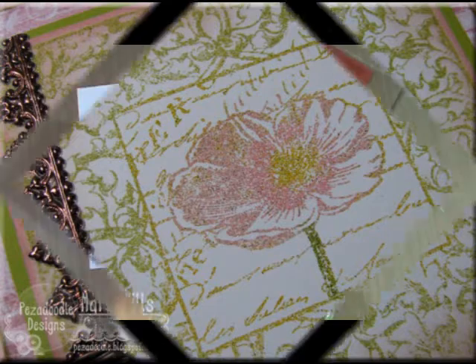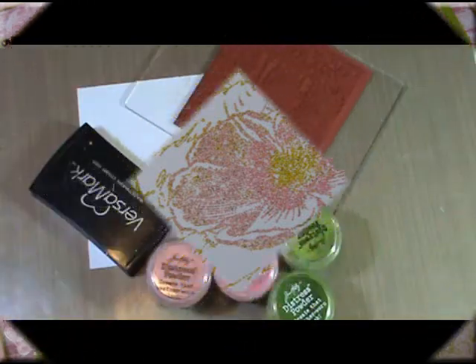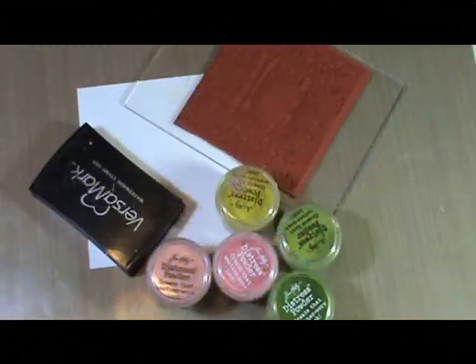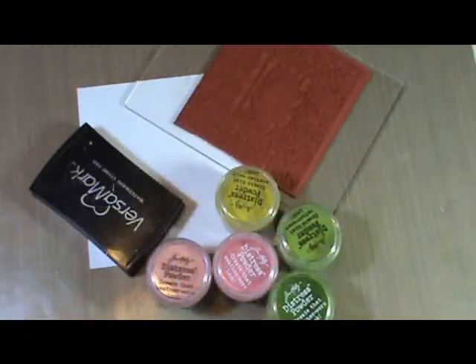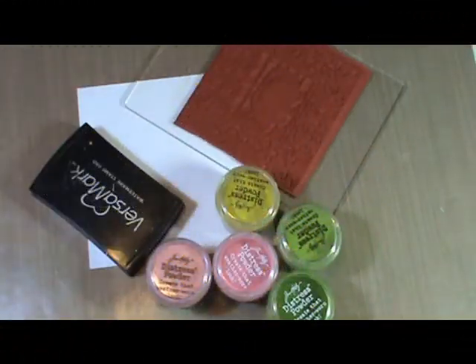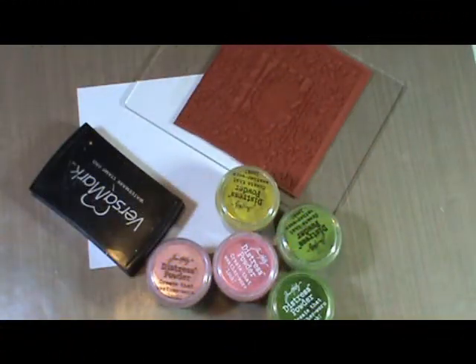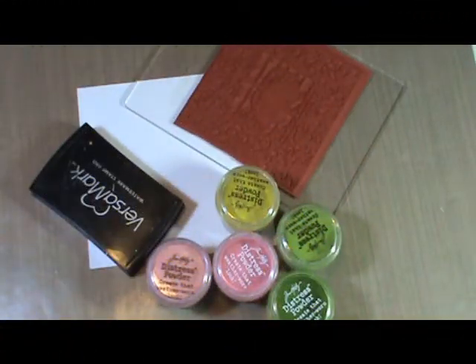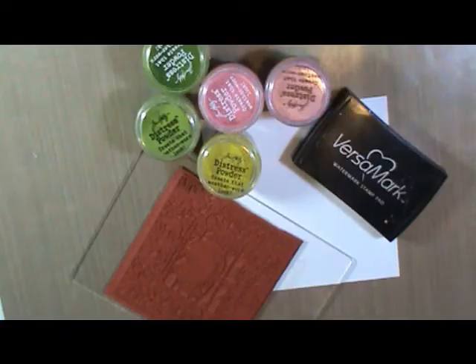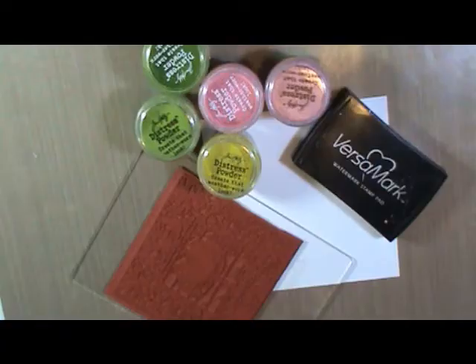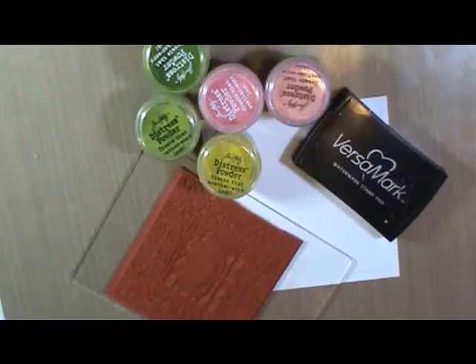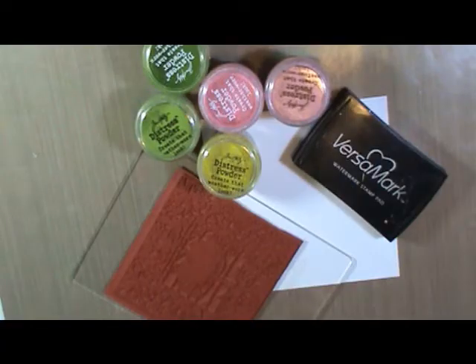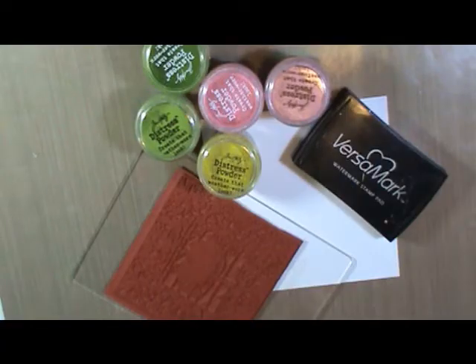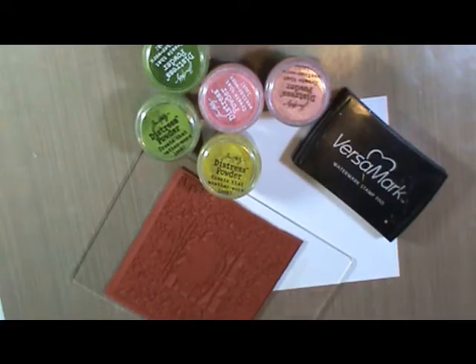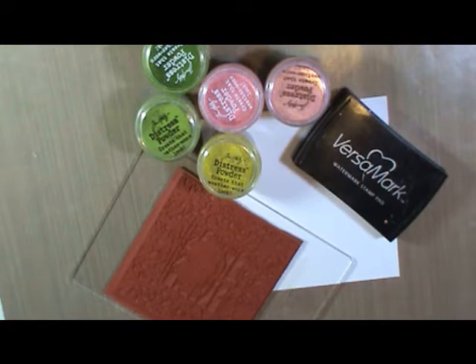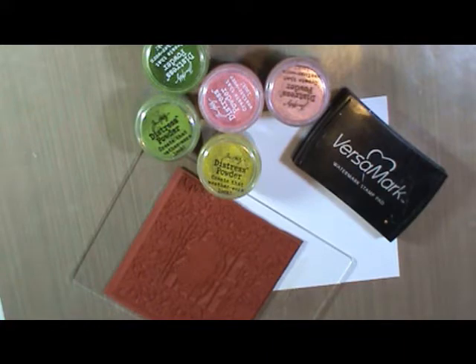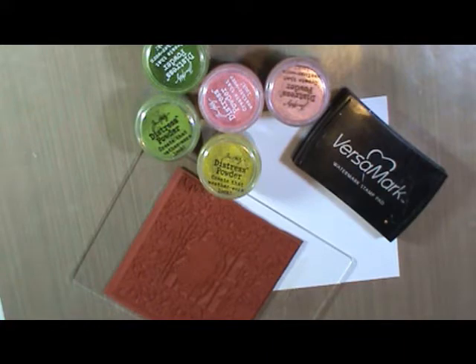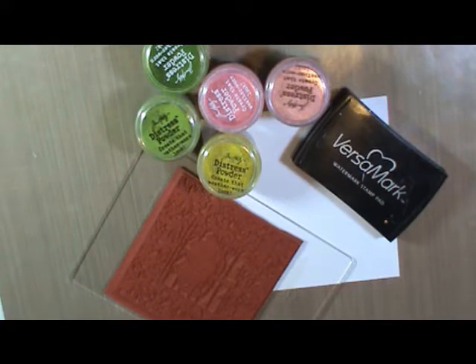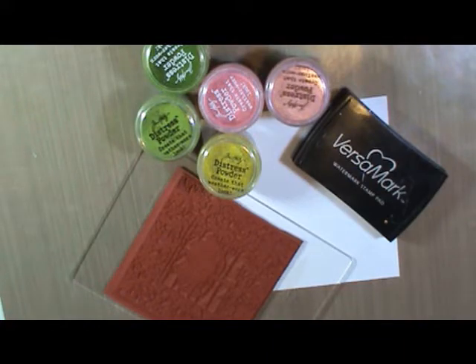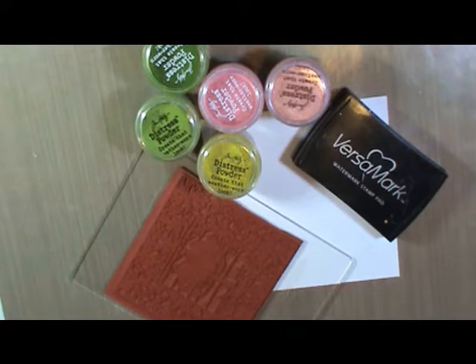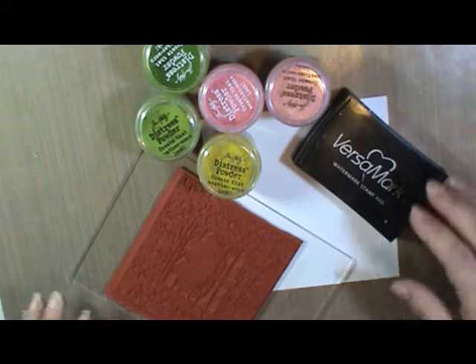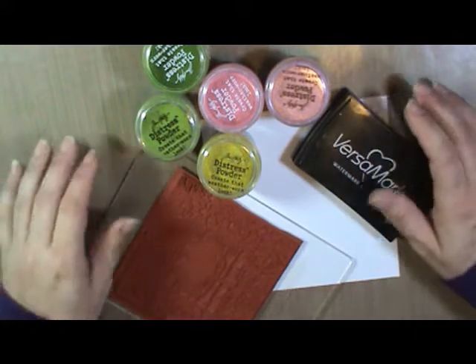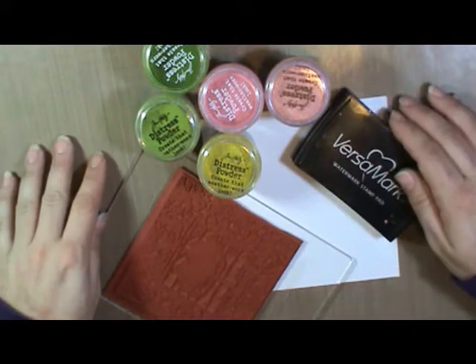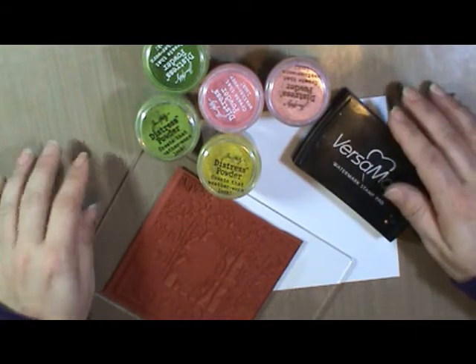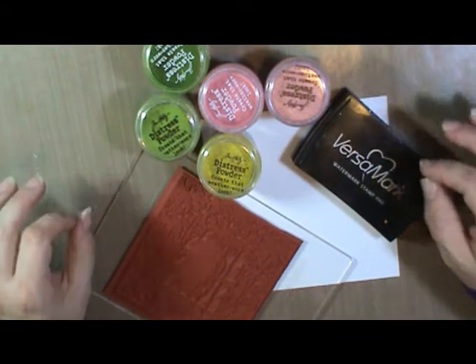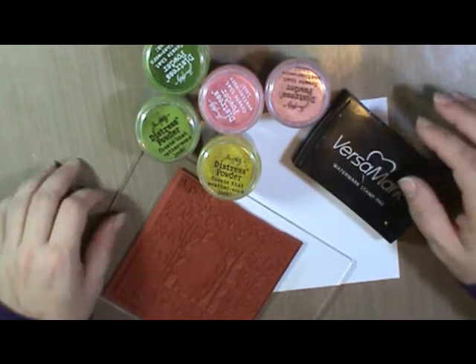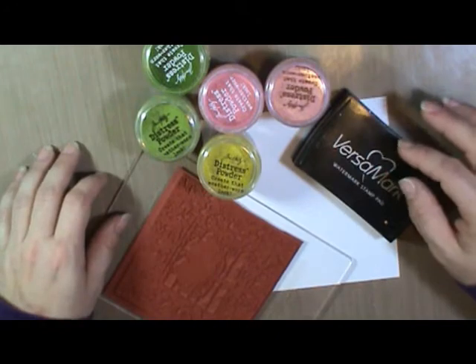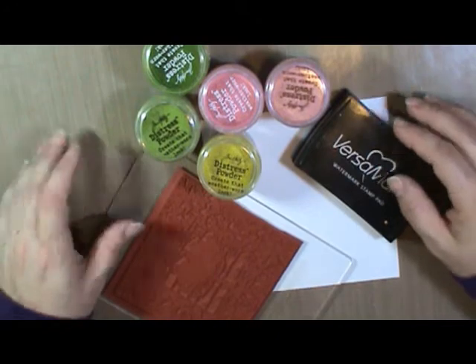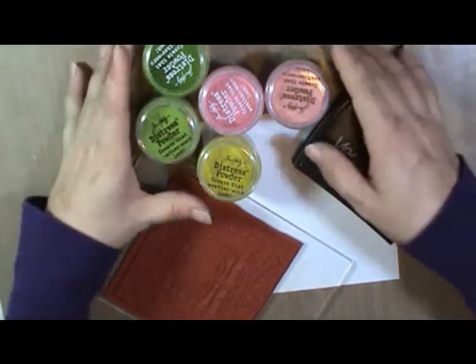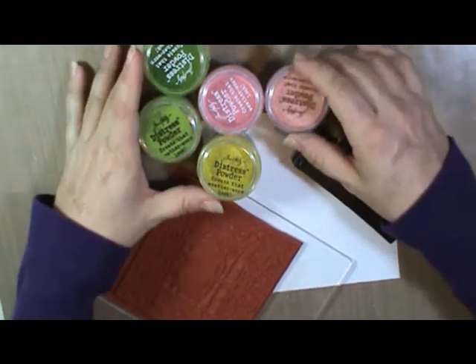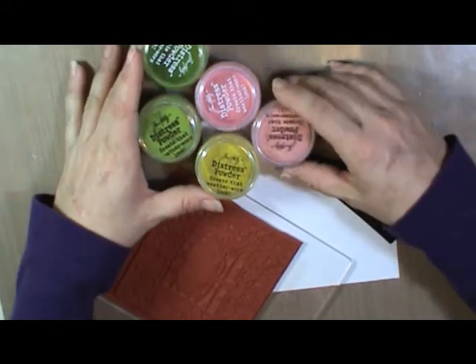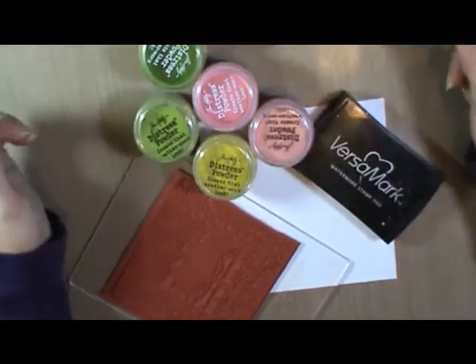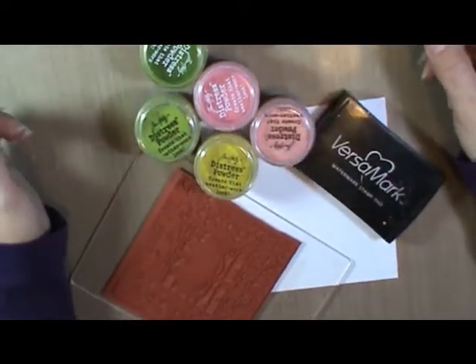Hi everyone, this is Marty with Pezzadoodle Designs and I'm here with another video sponsored by favcrafts.com. Today we're going to paint an image using distress embossing powders.